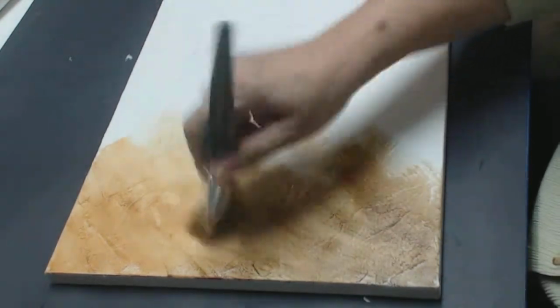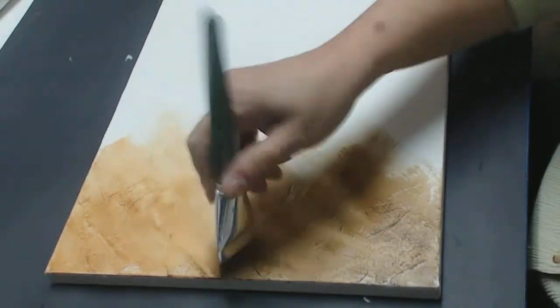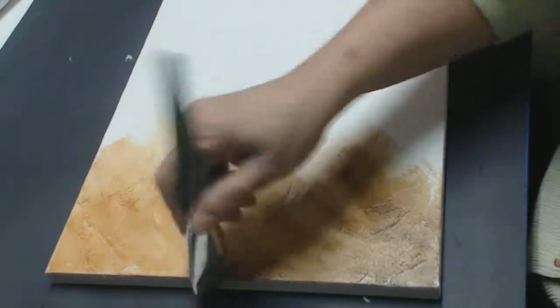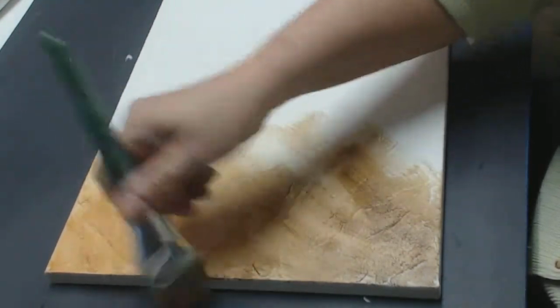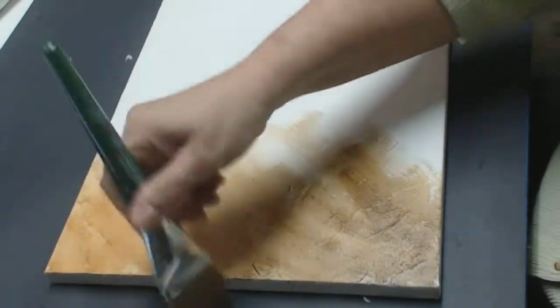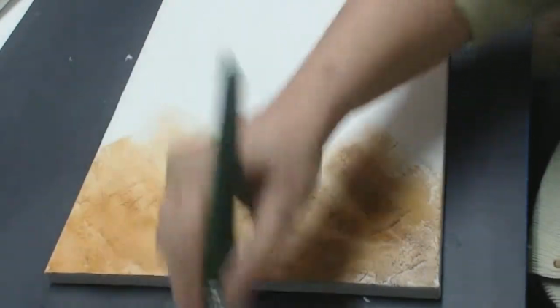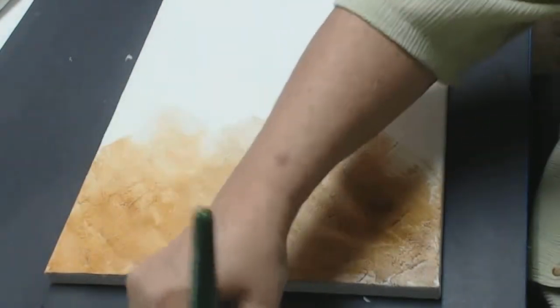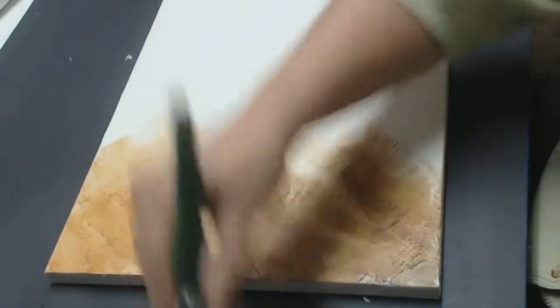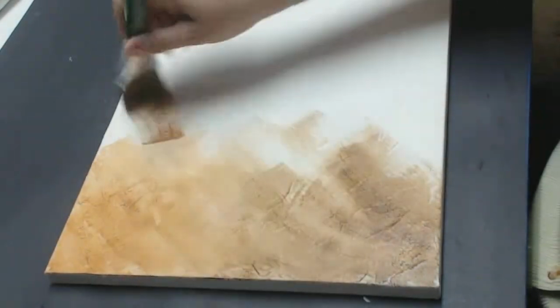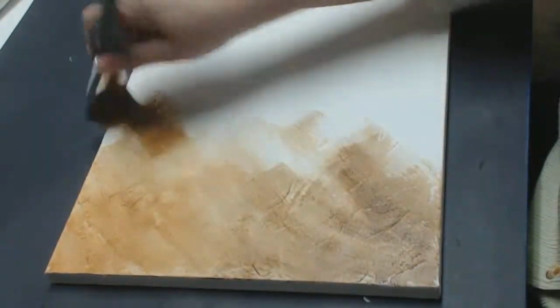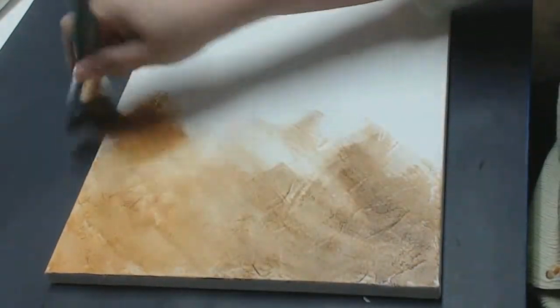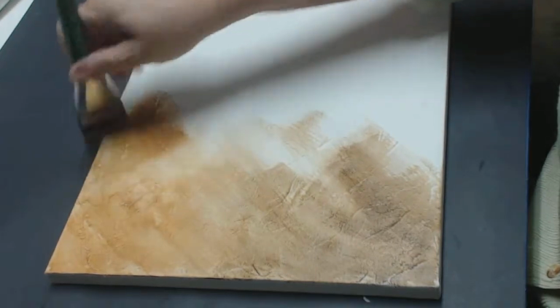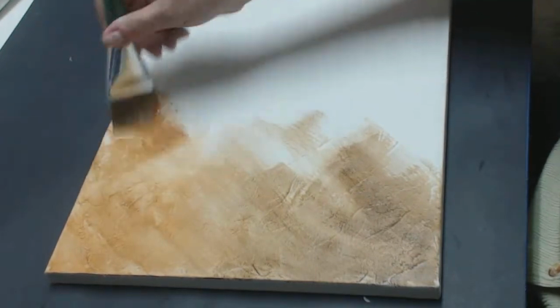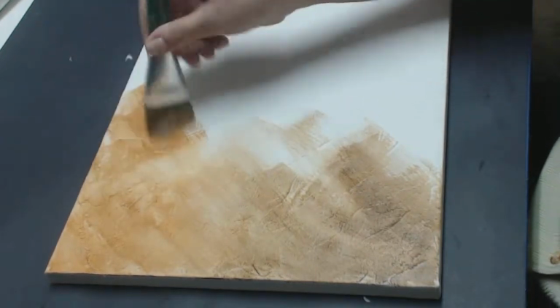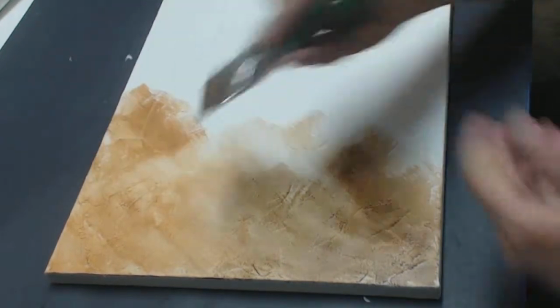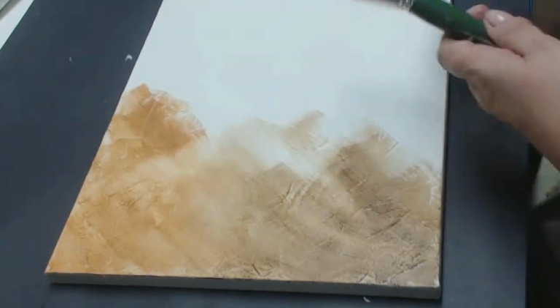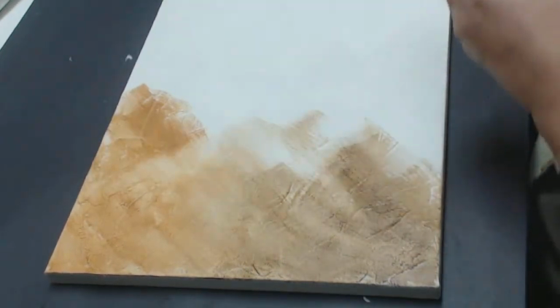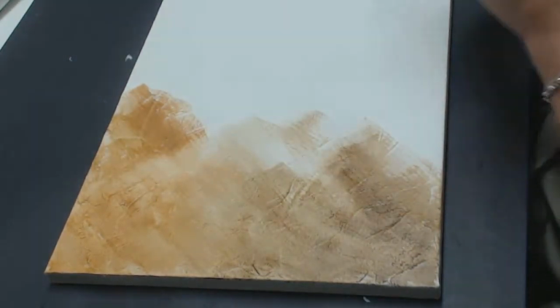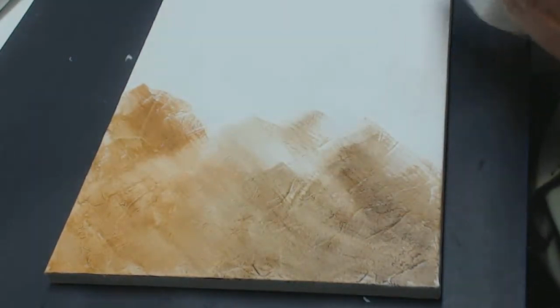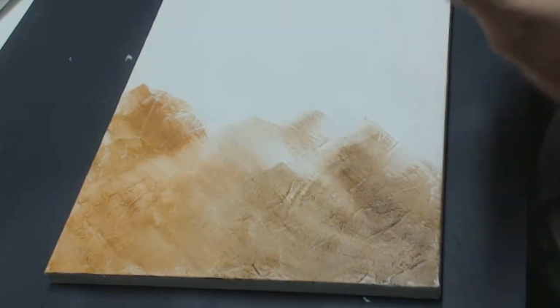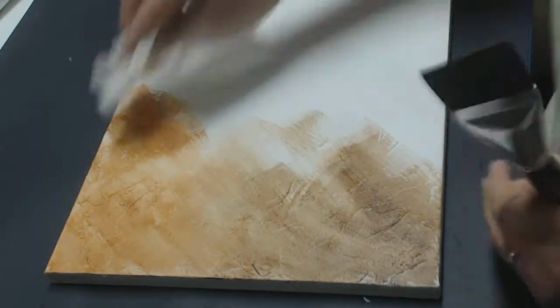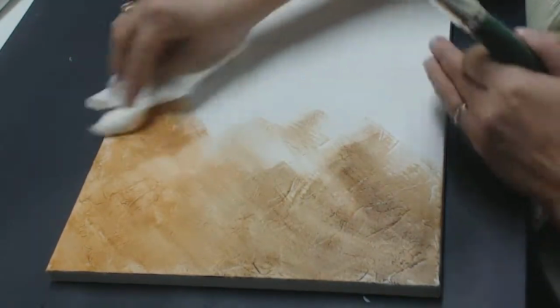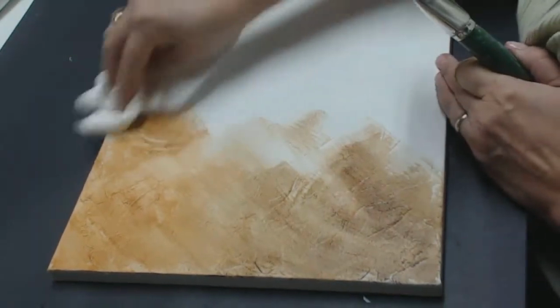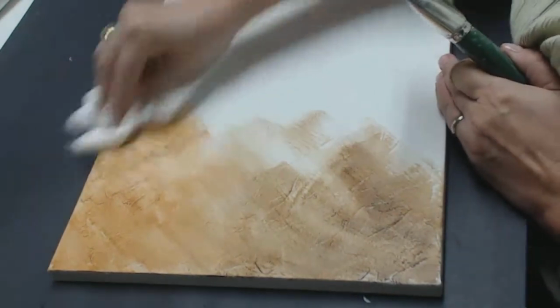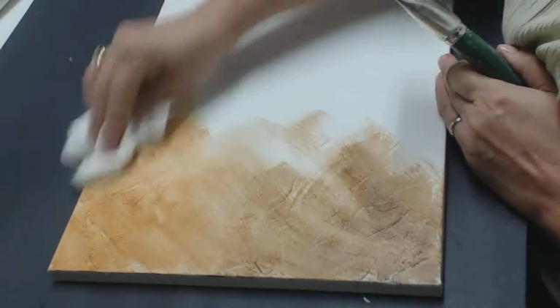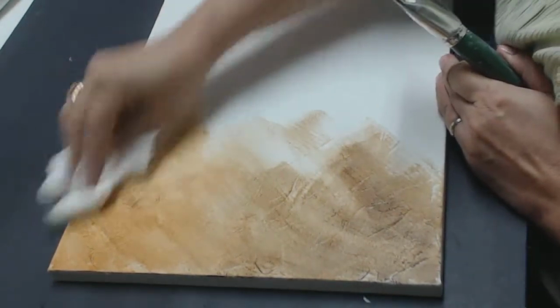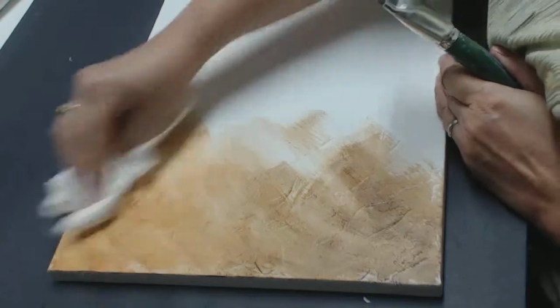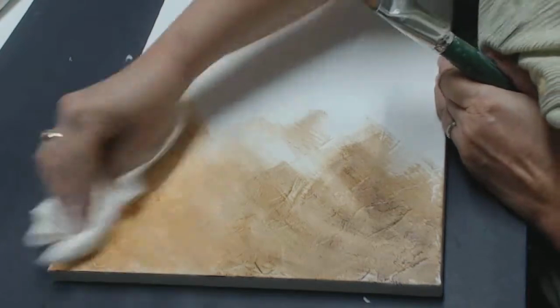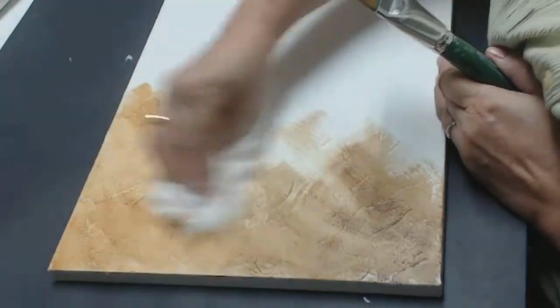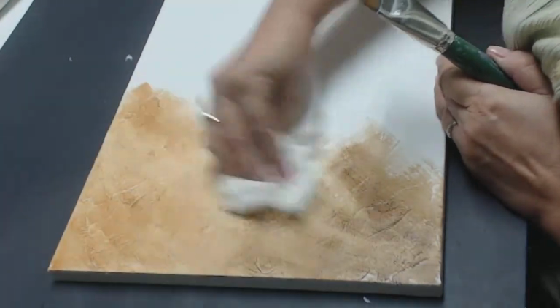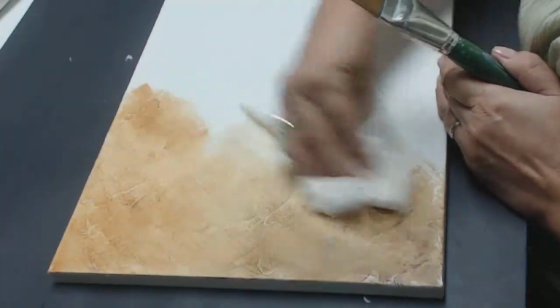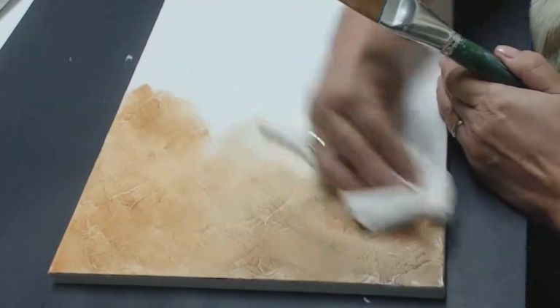The reason I'm using the extender is it gives me an opportunity for playtime. So if there's too much on here, I can come back and rub it out.